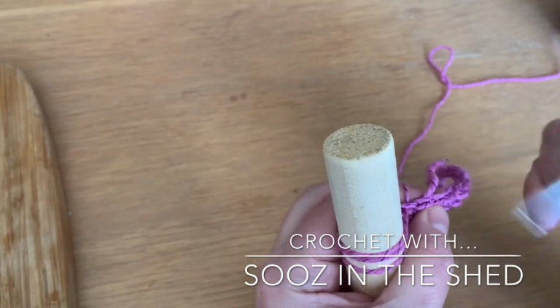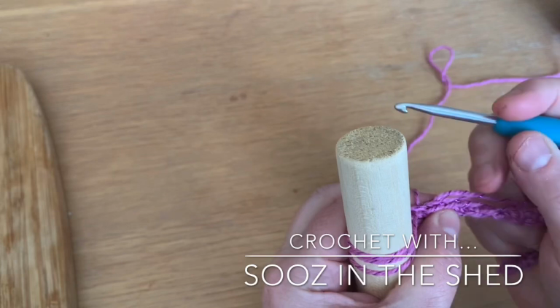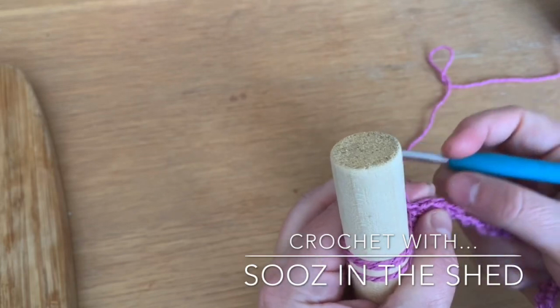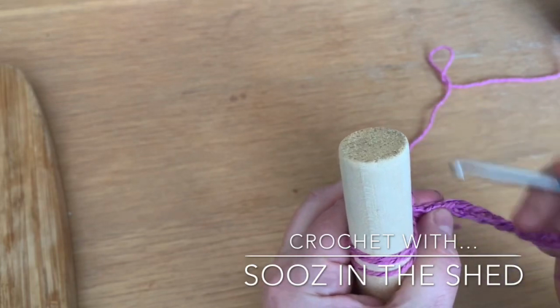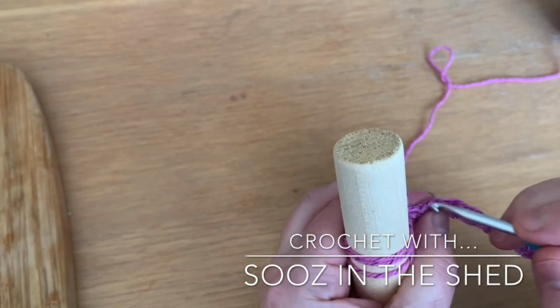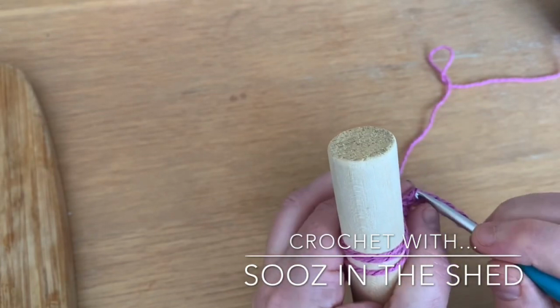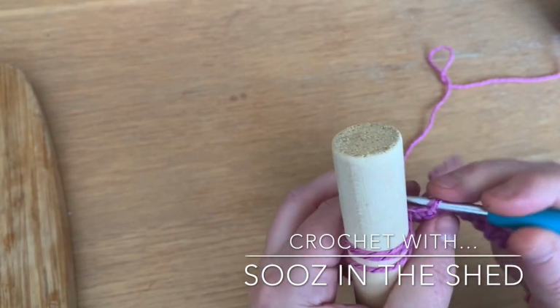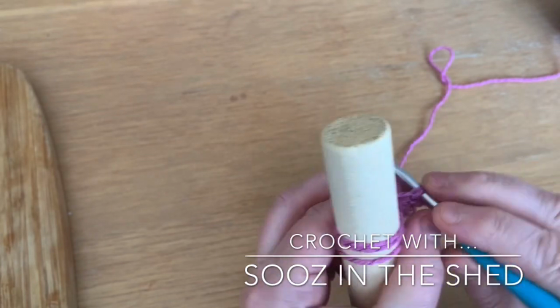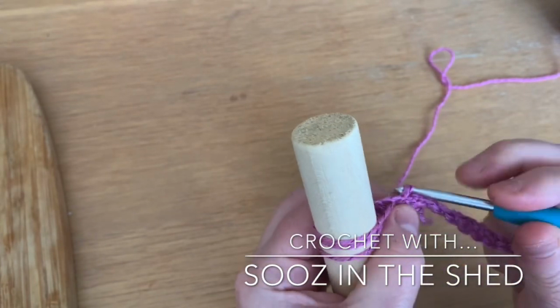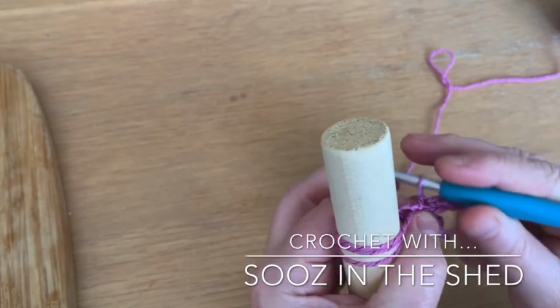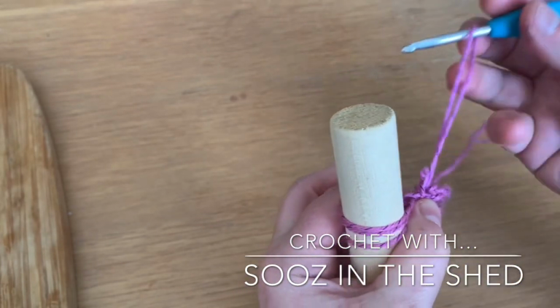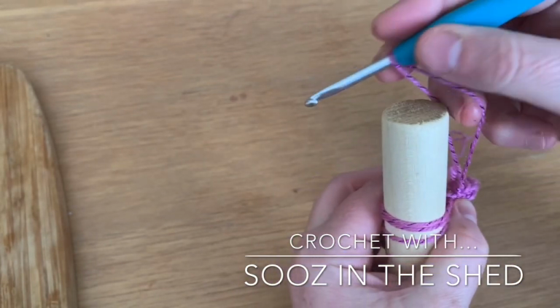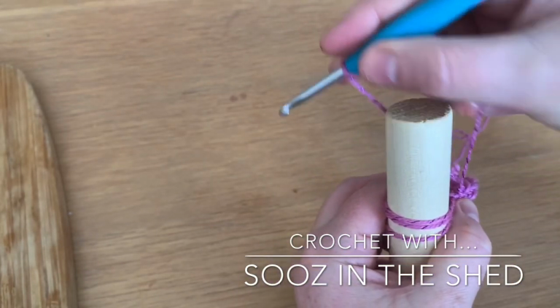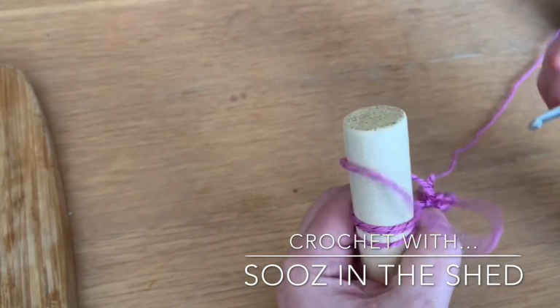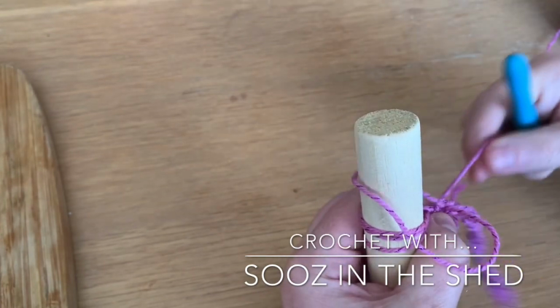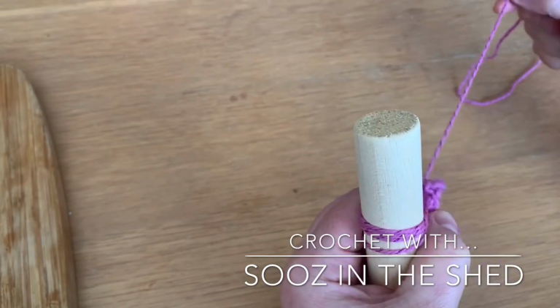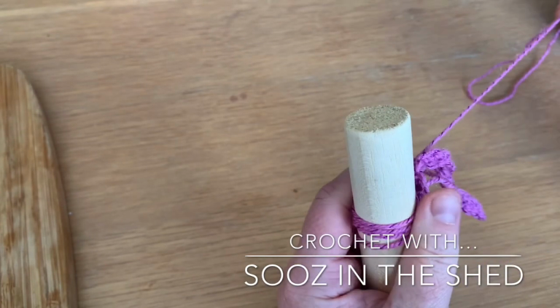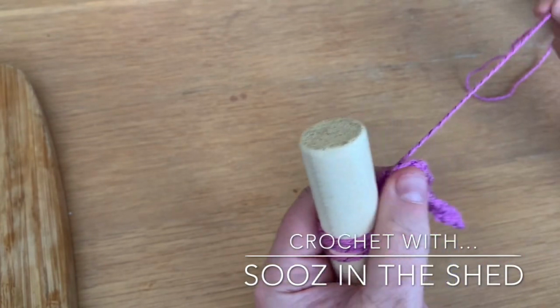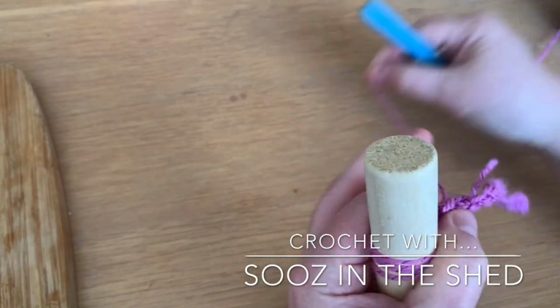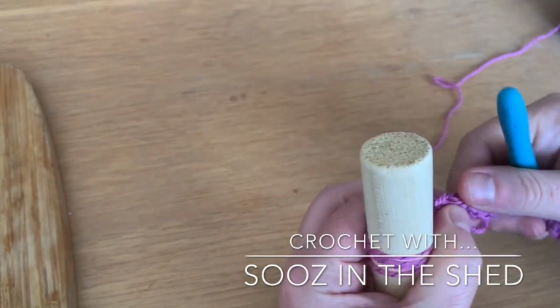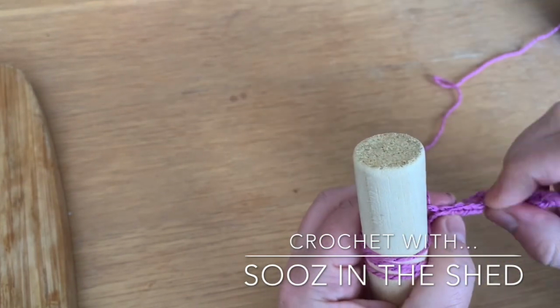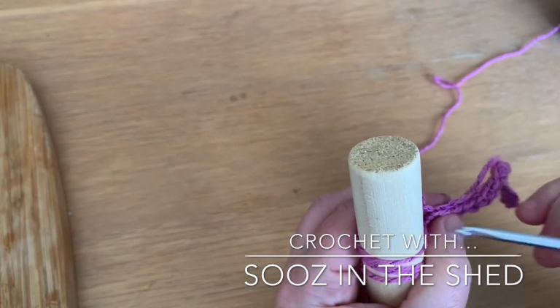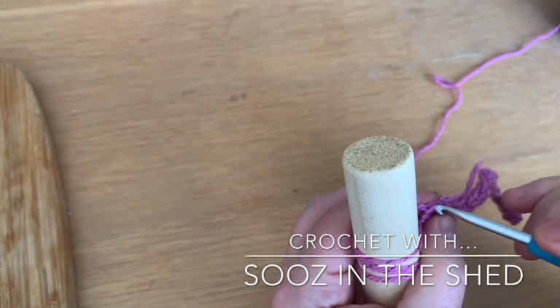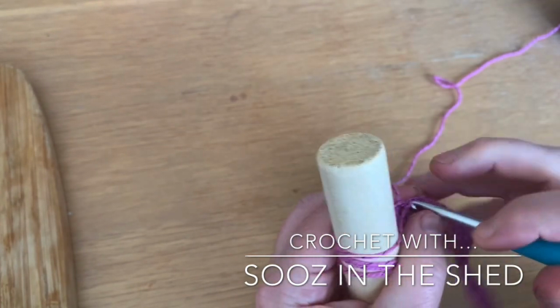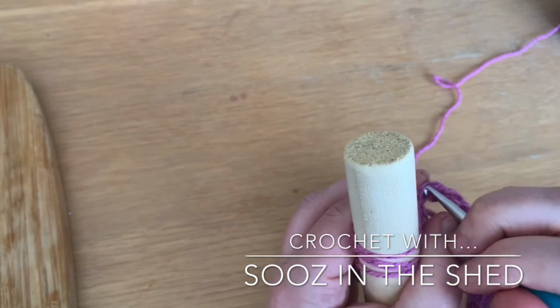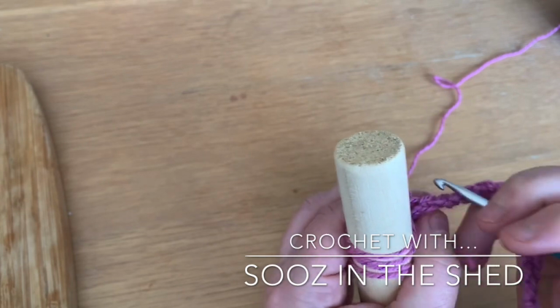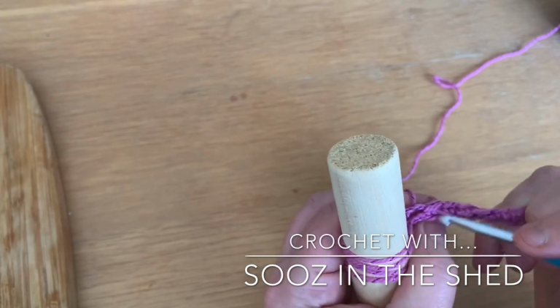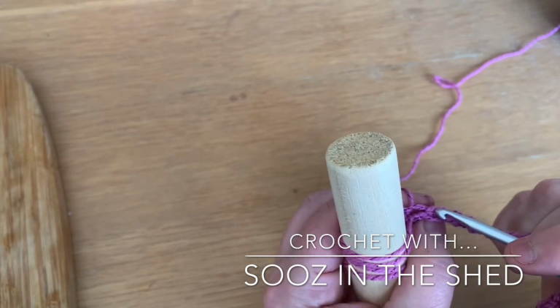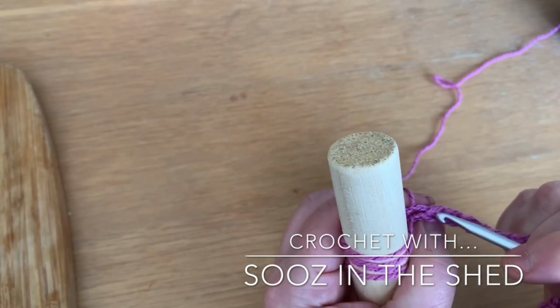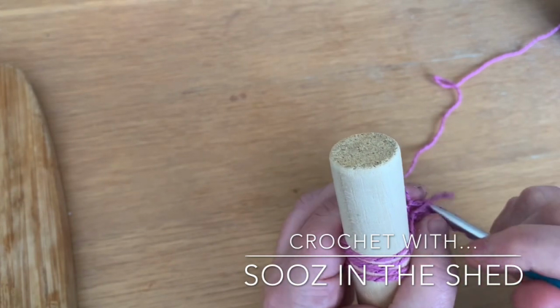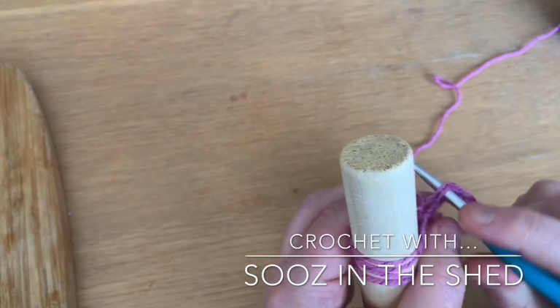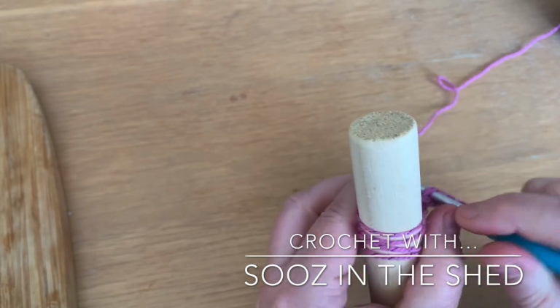Normally I do this at a much better angle but for video purposes I'm having to do it at the table. You need to find what's comfortable — some people stick the stick in between their knees, some people stick it under an arm.